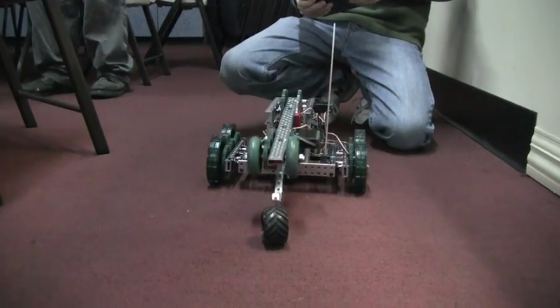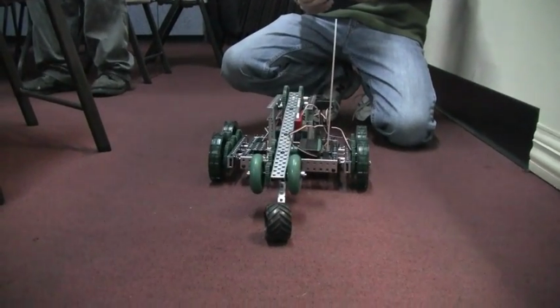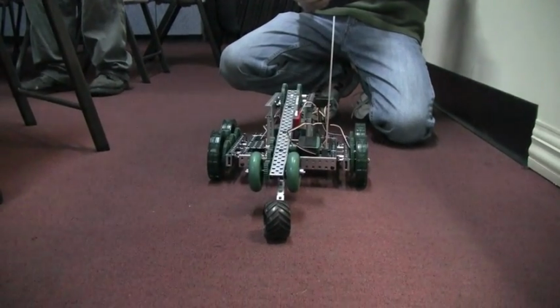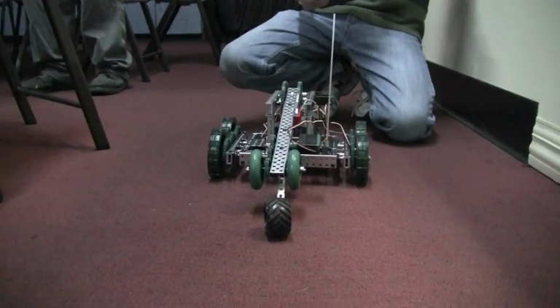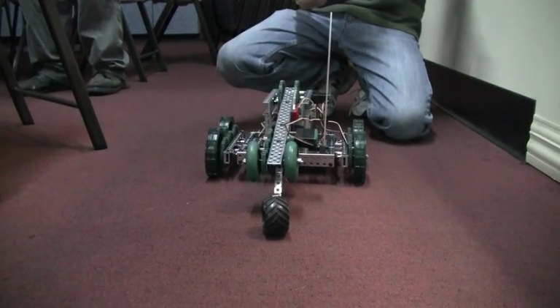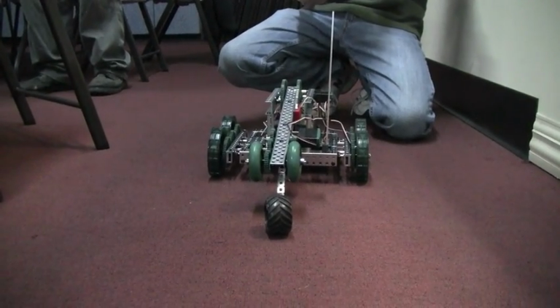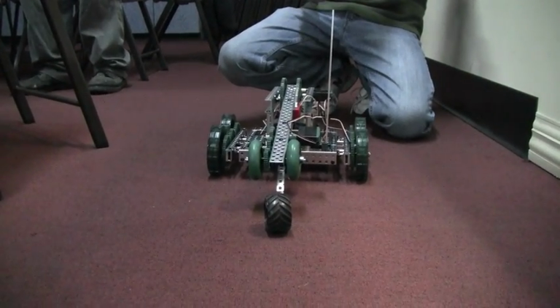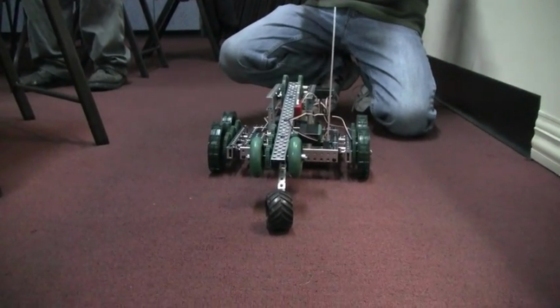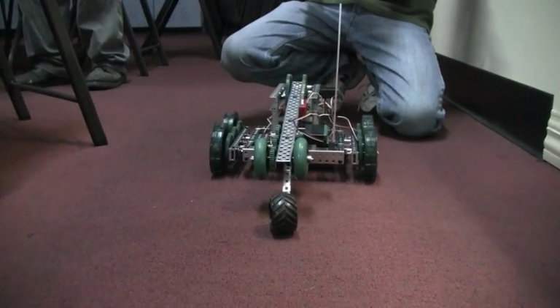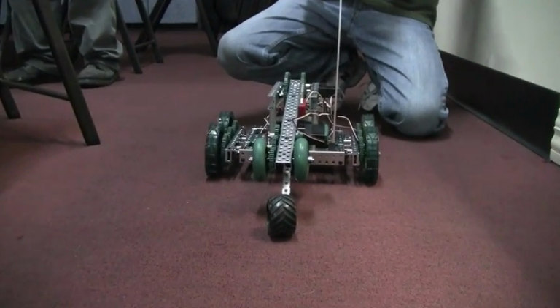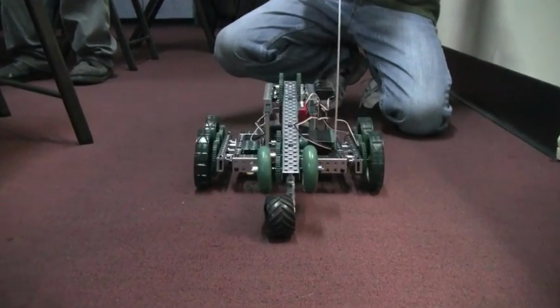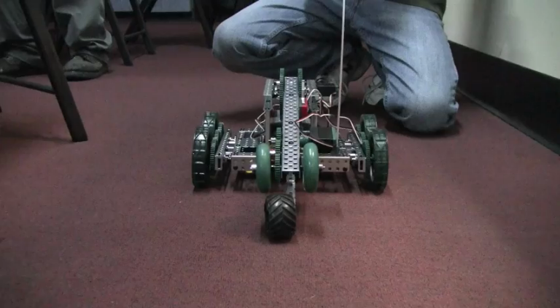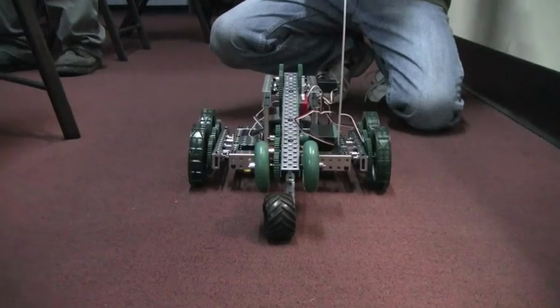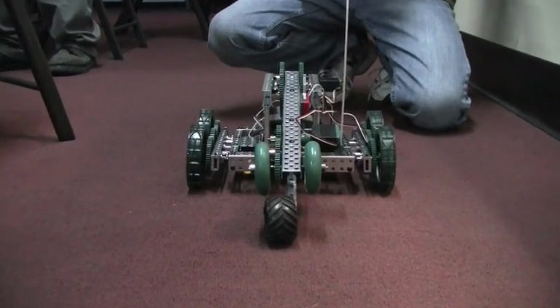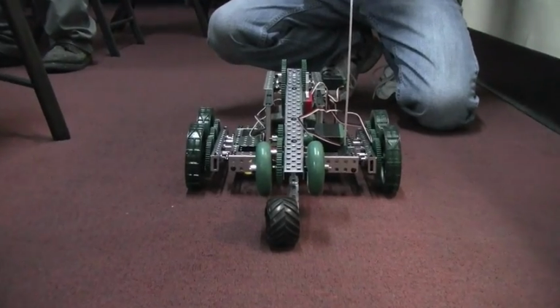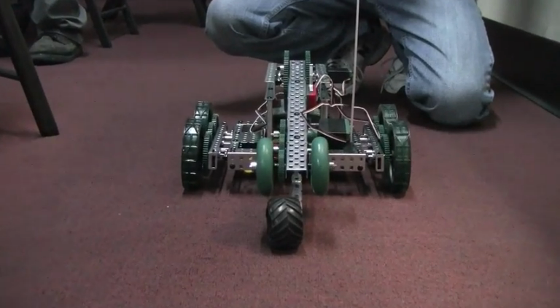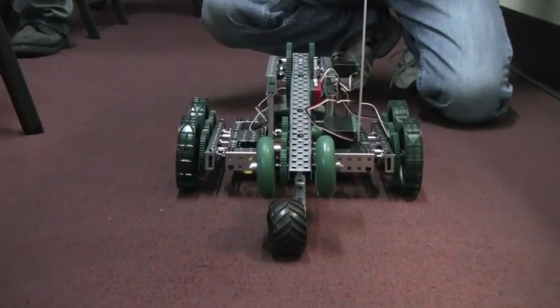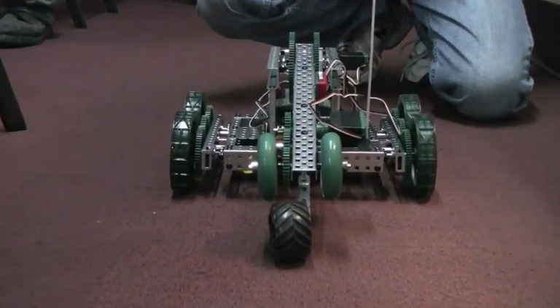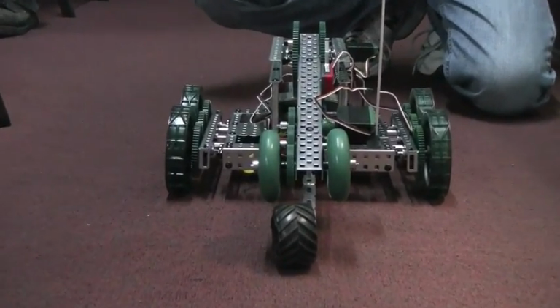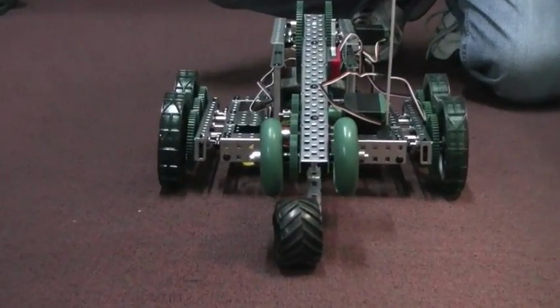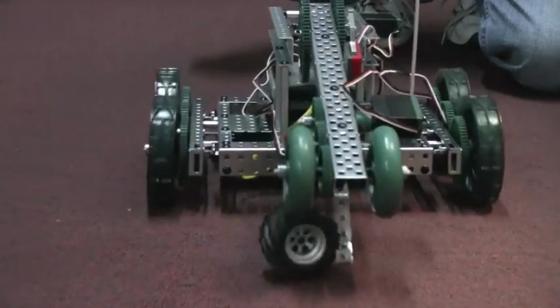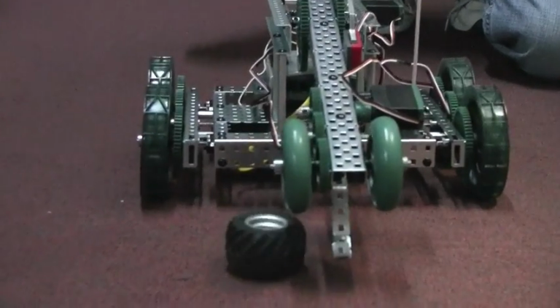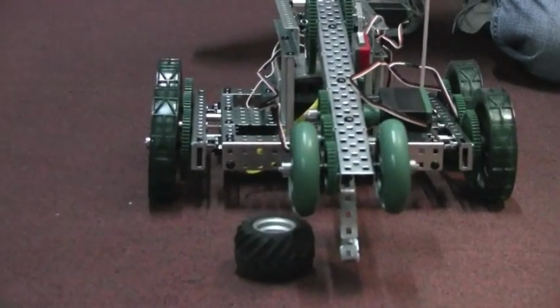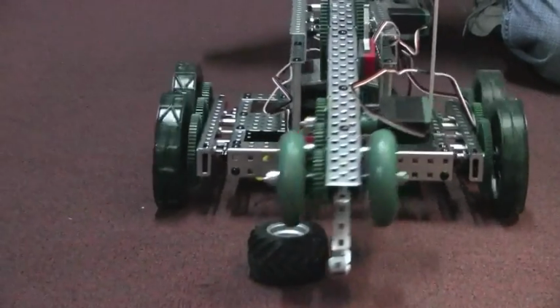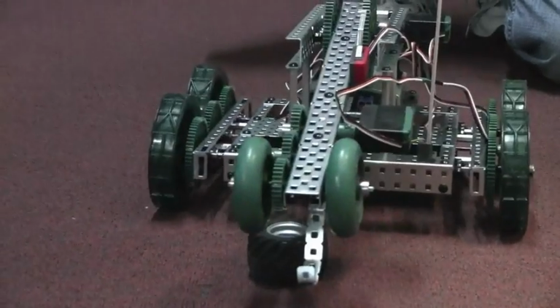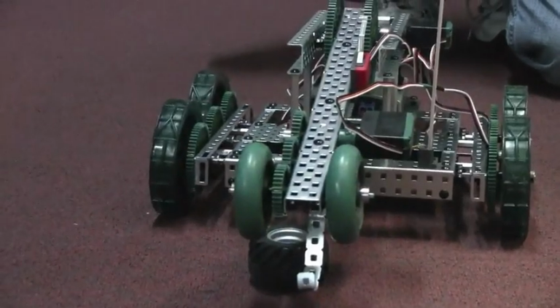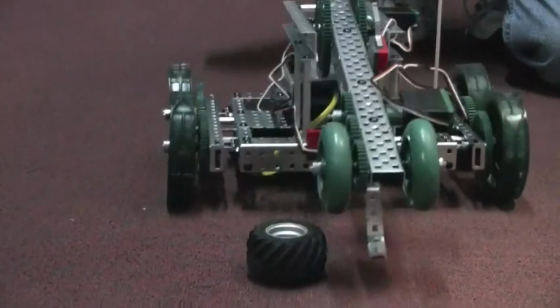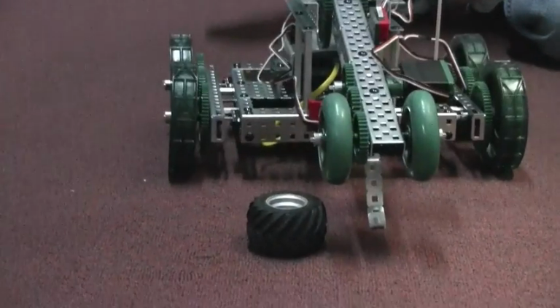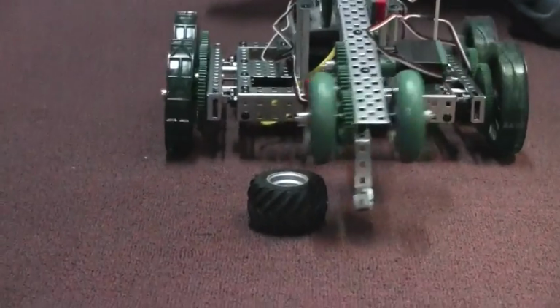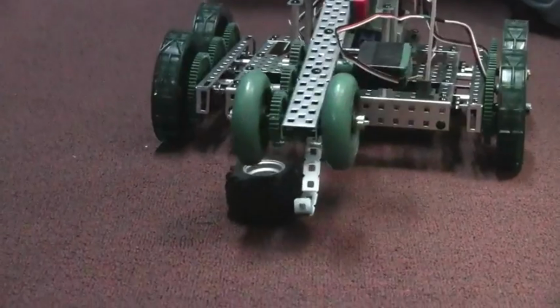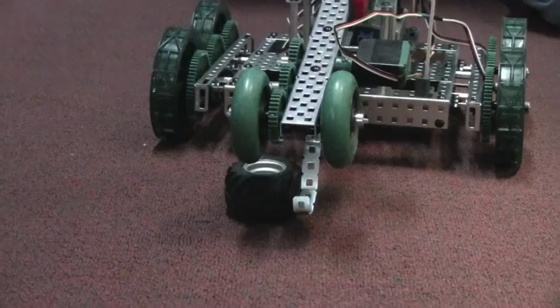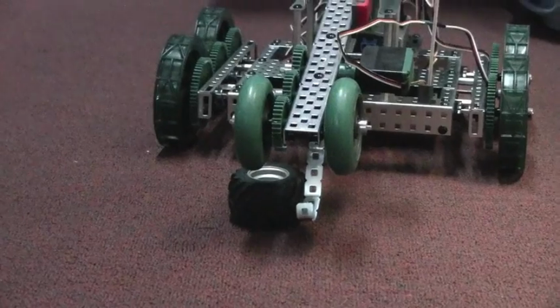The arm goes up and down and in theory we'll pick things up — practice, not so much.